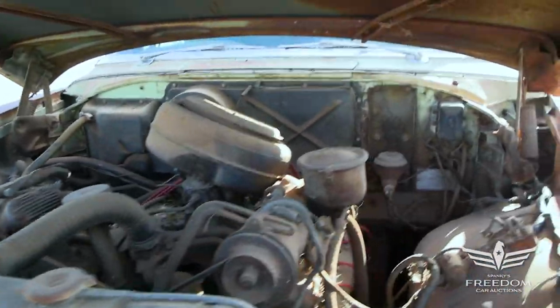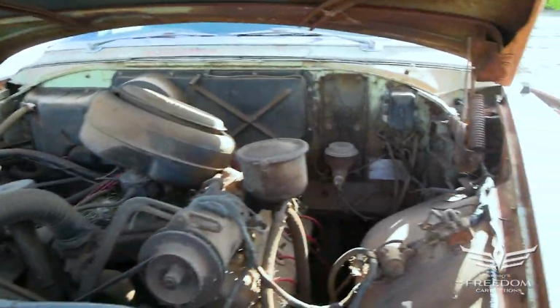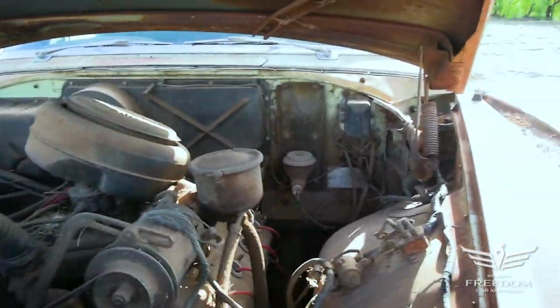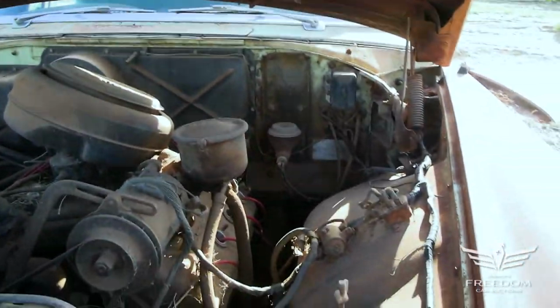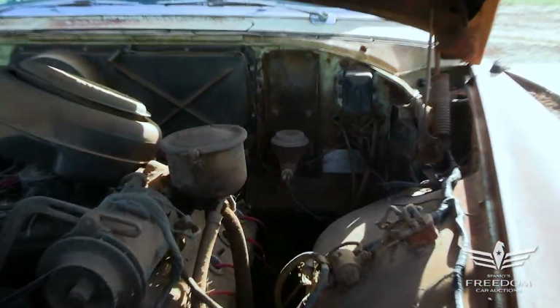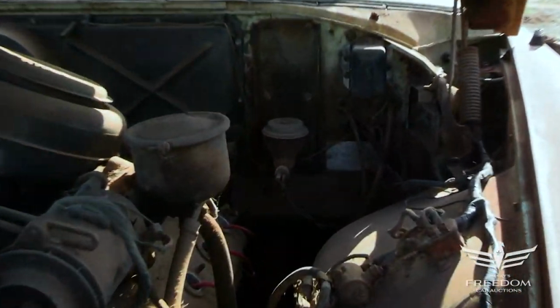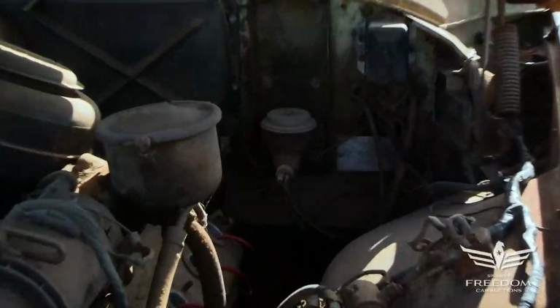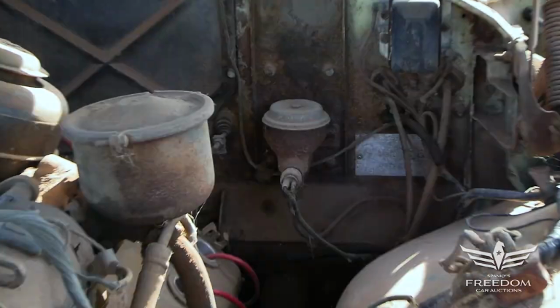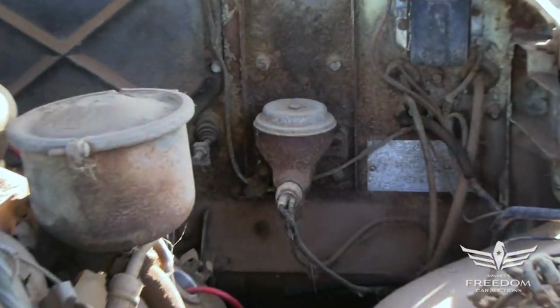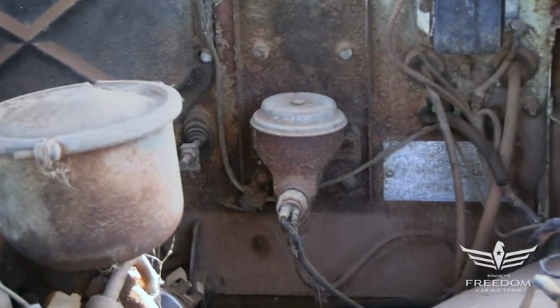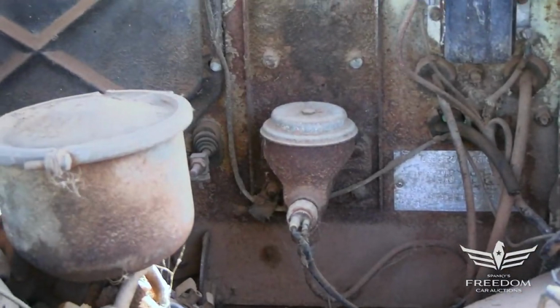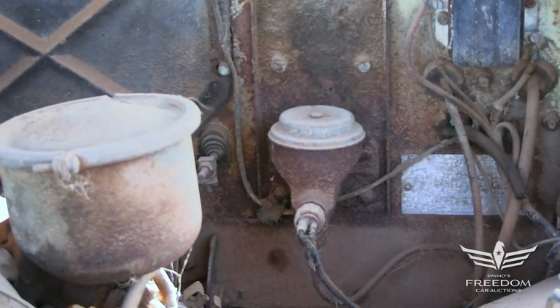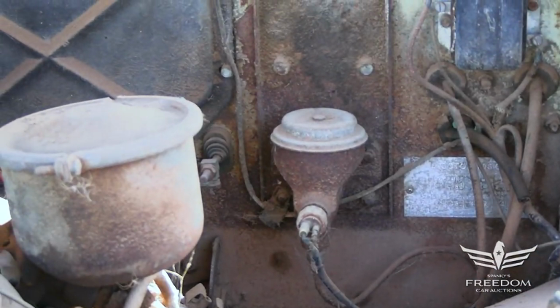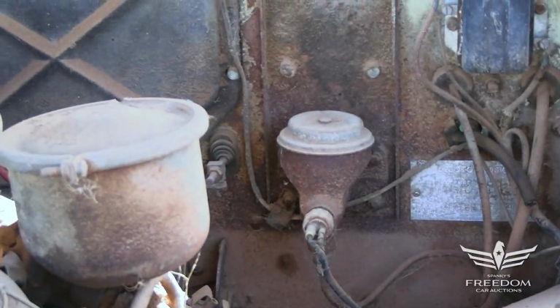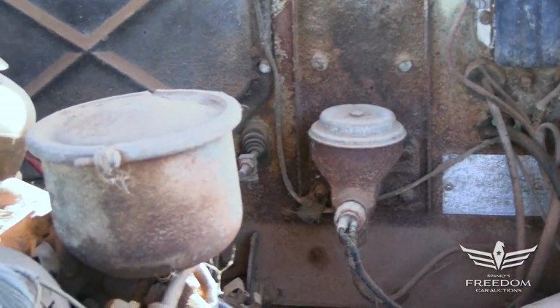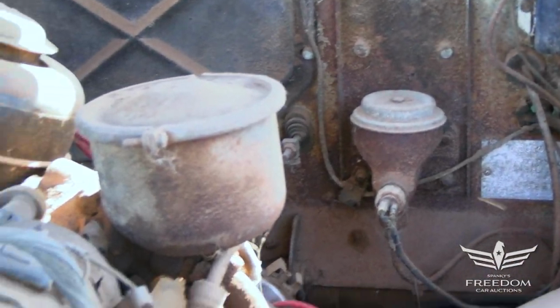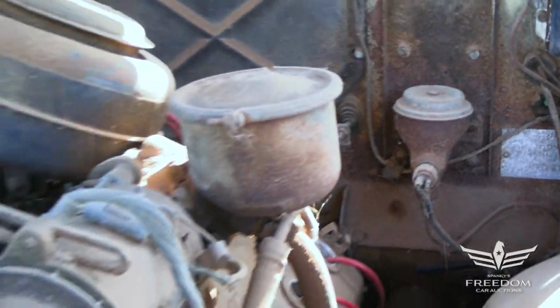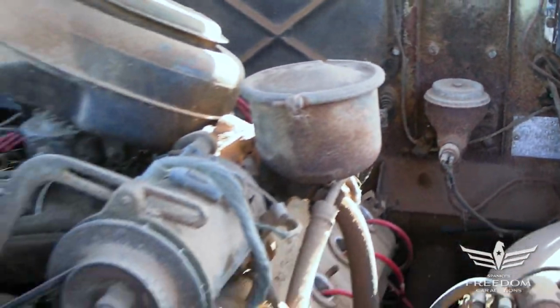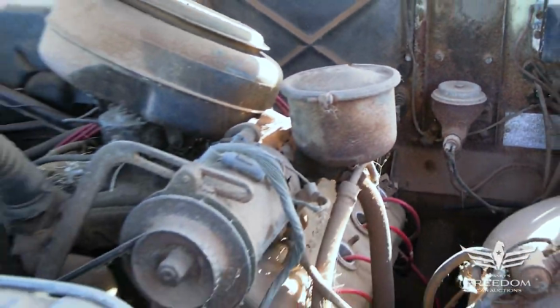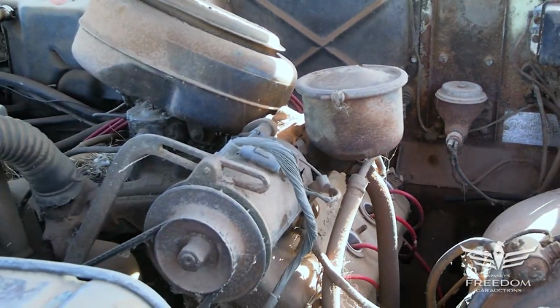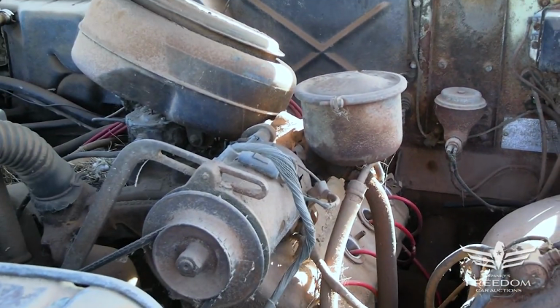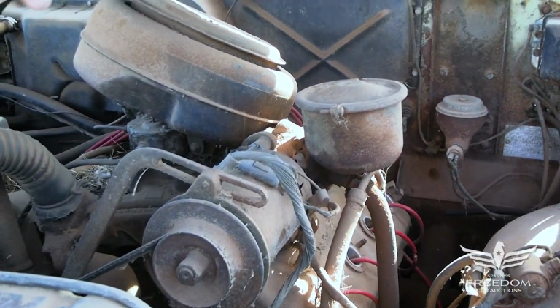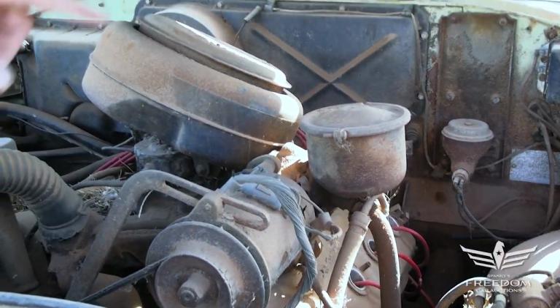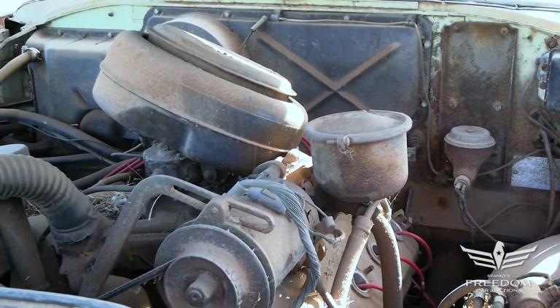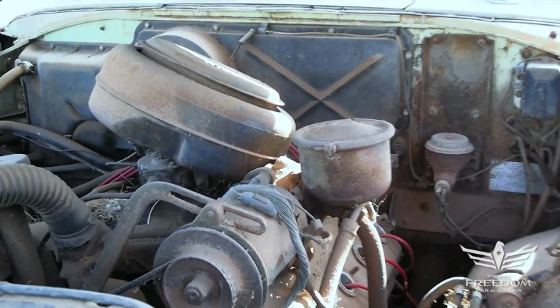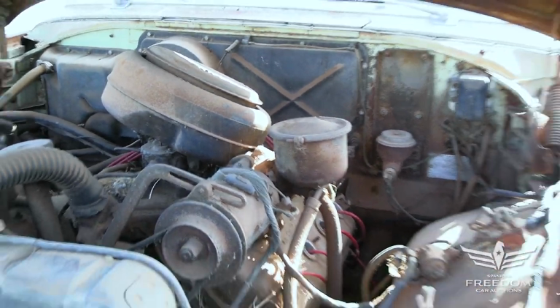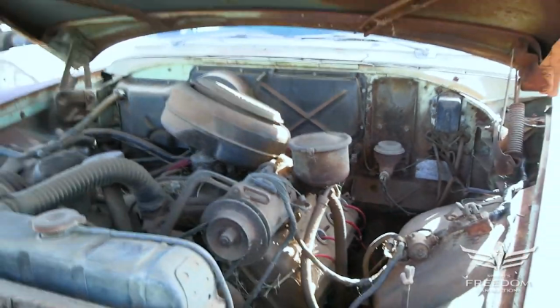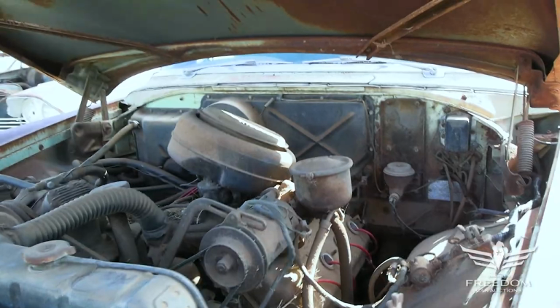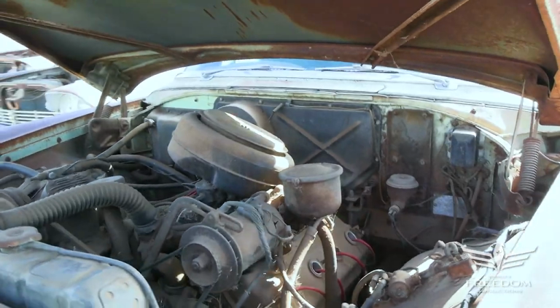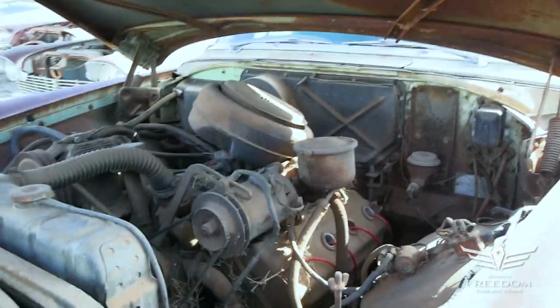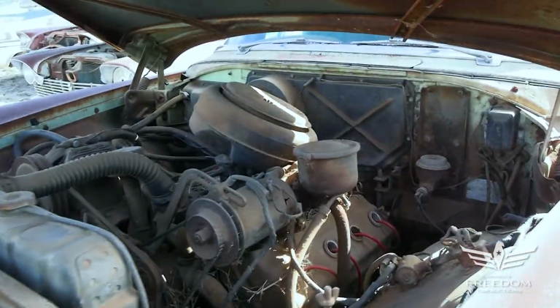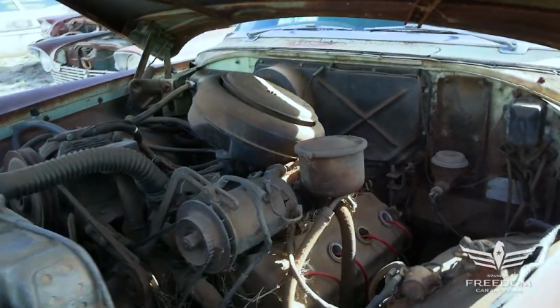I don't see a booster up on the firewall, but that's okay. Power steering driven off the back of the generator — we can see the pump and the reservoir right there.